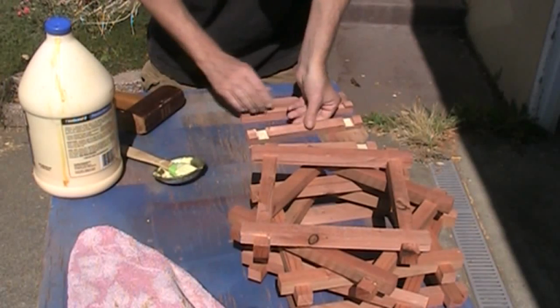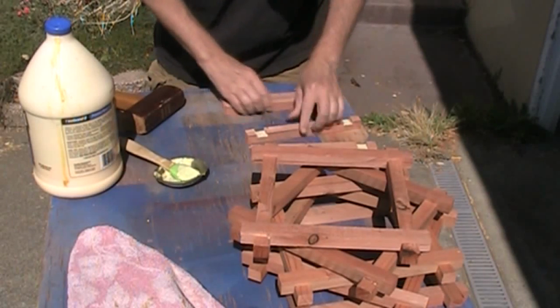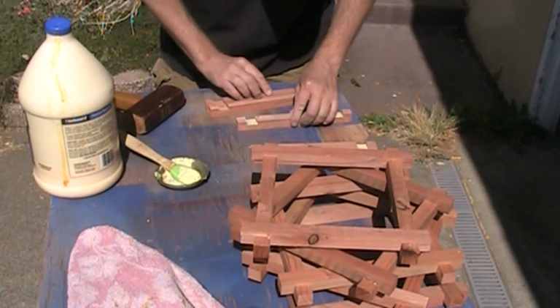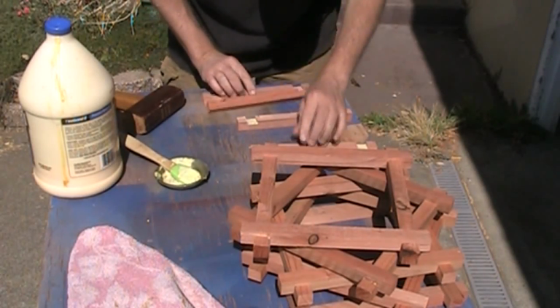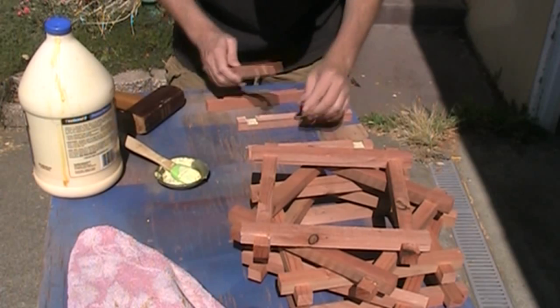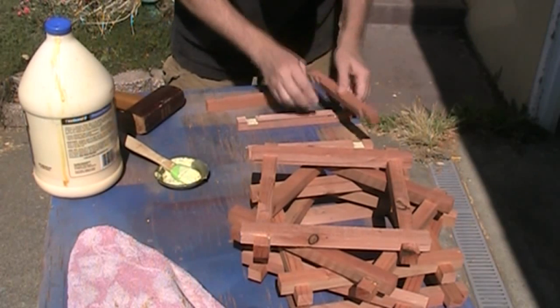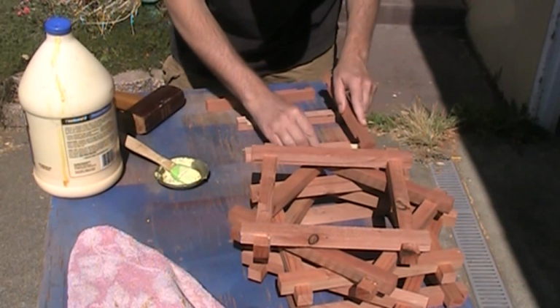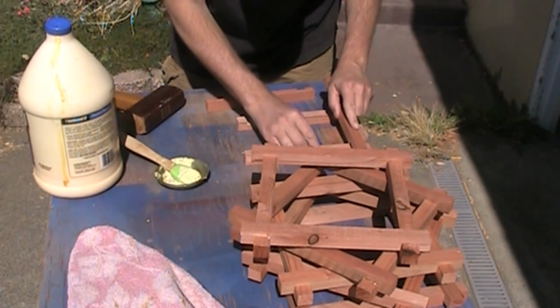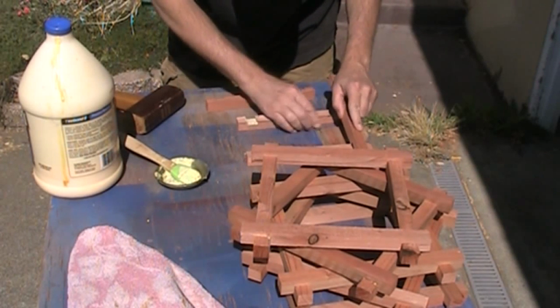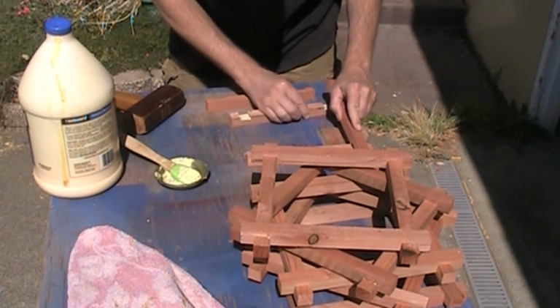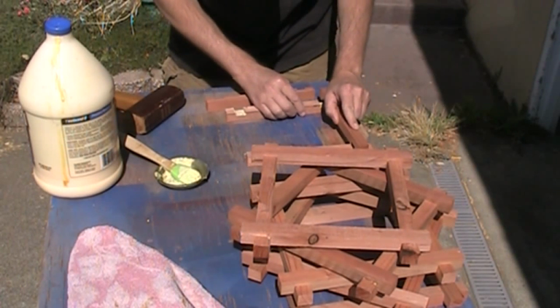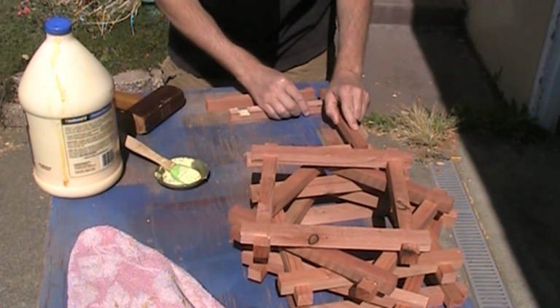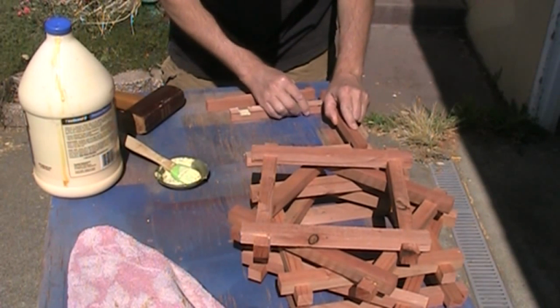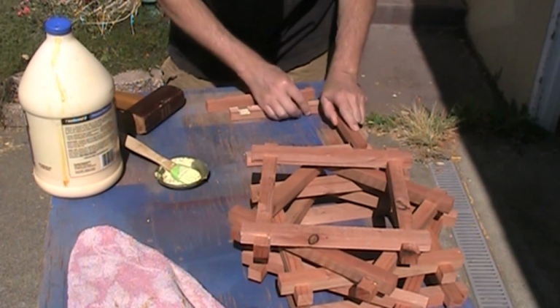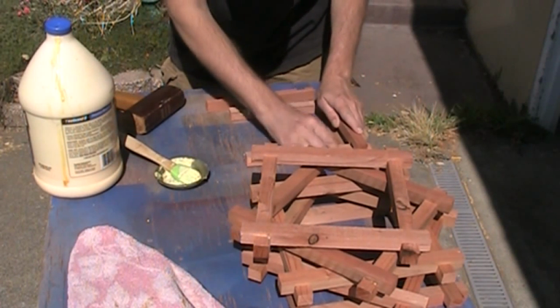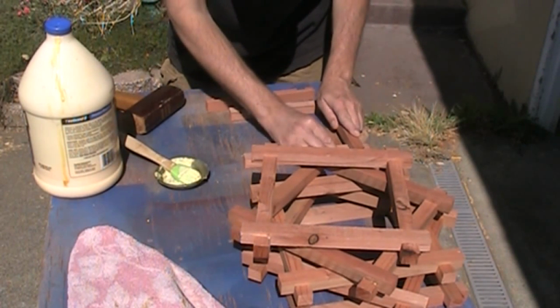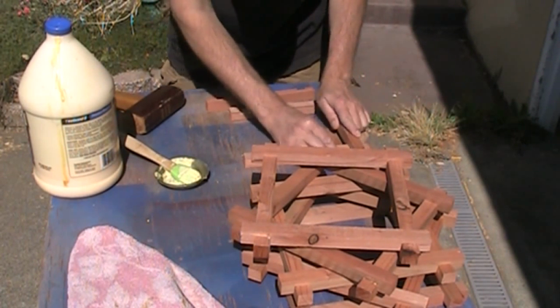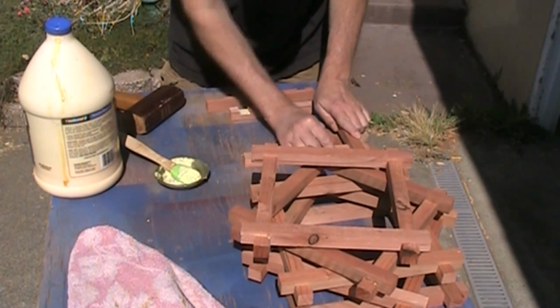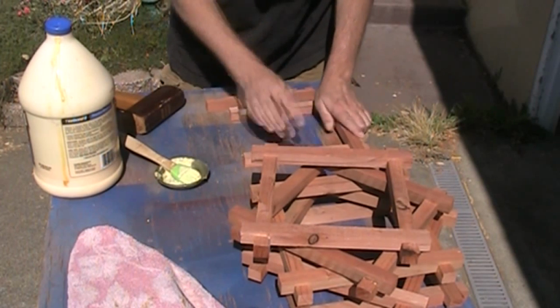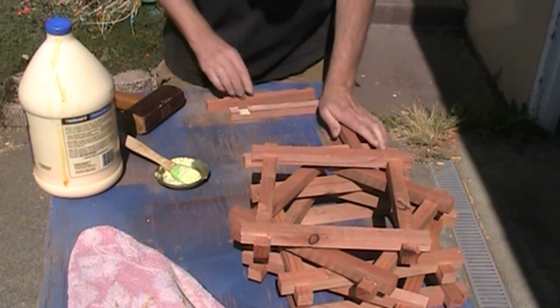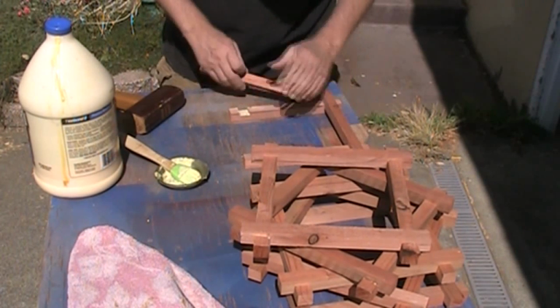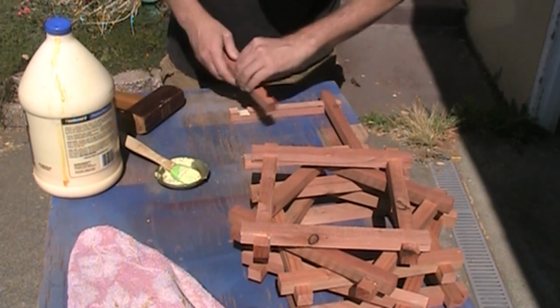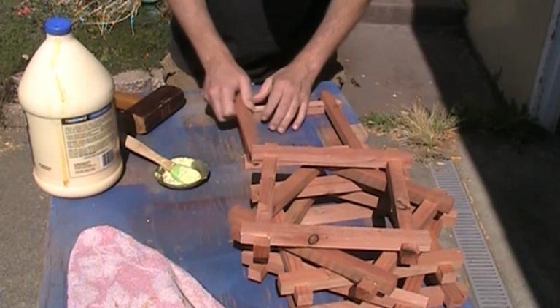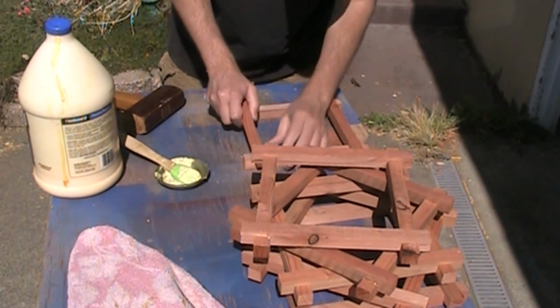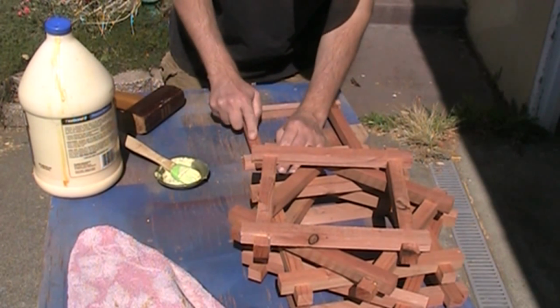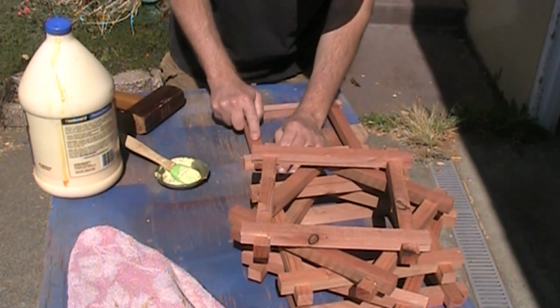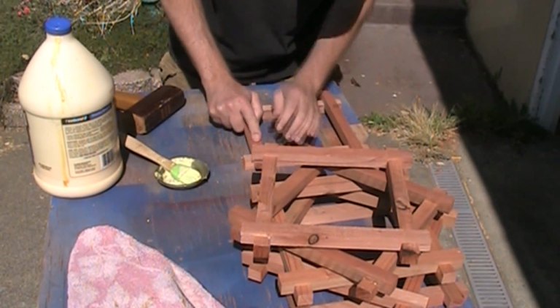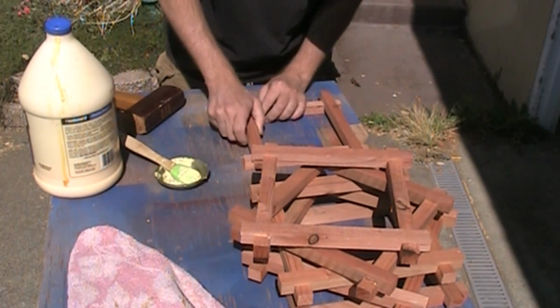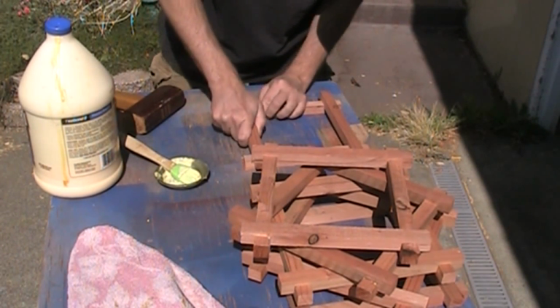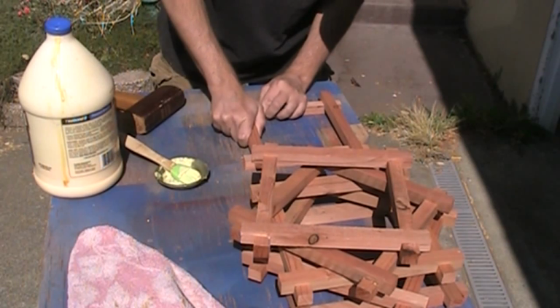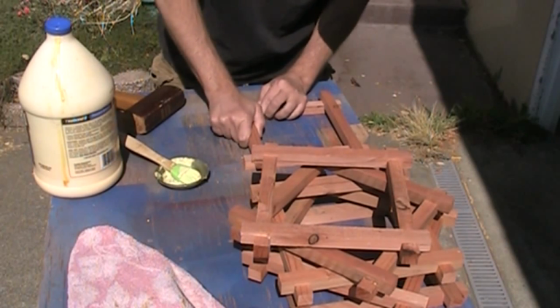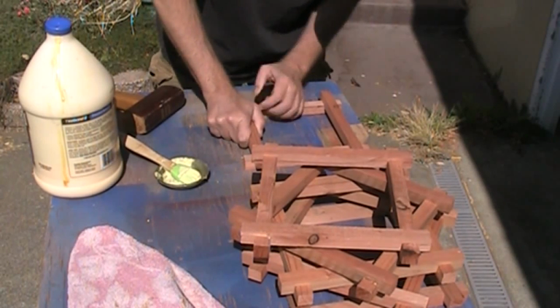As it turns out, these are going together pretty nicely and they haven't warped at all — they're perfectly straight. I guess it's just because they're really small pieces, which probably would have warped if they were bigger.